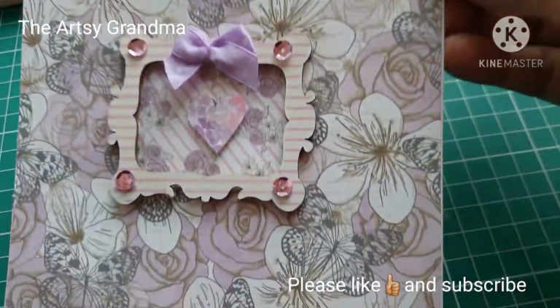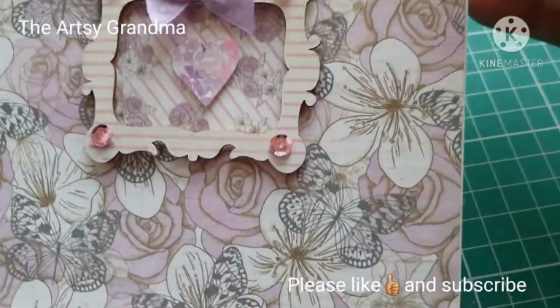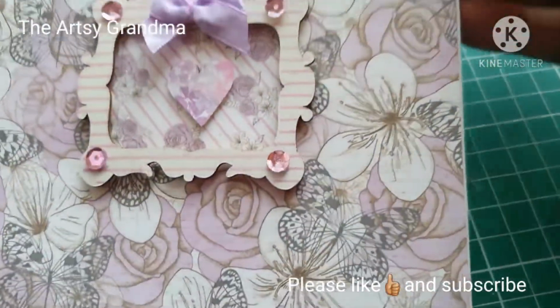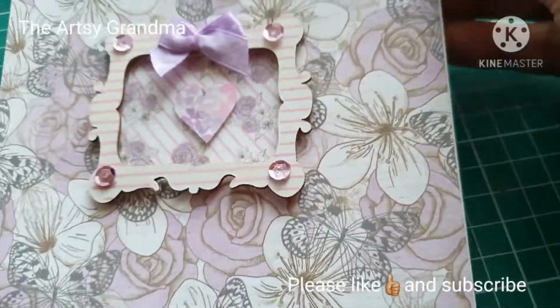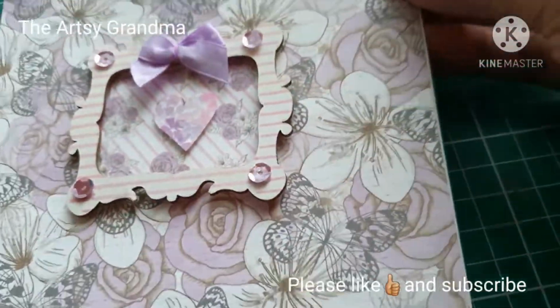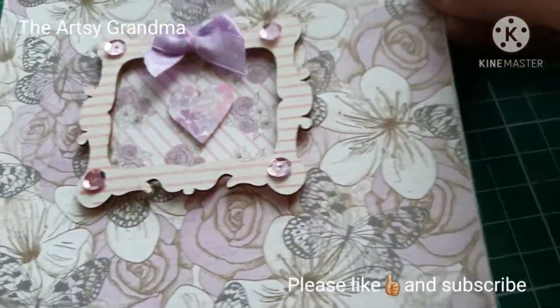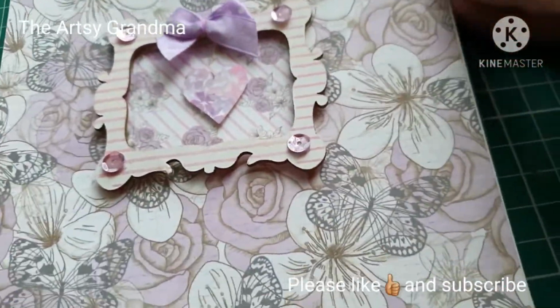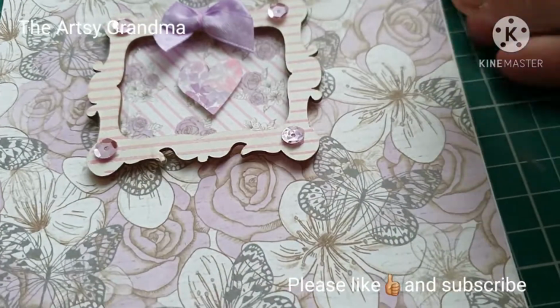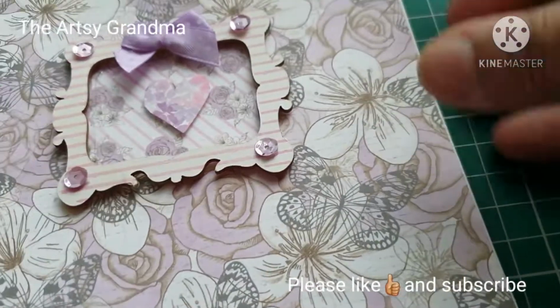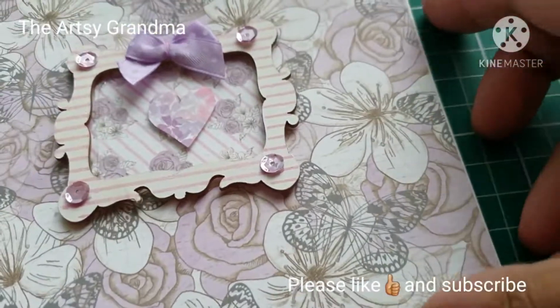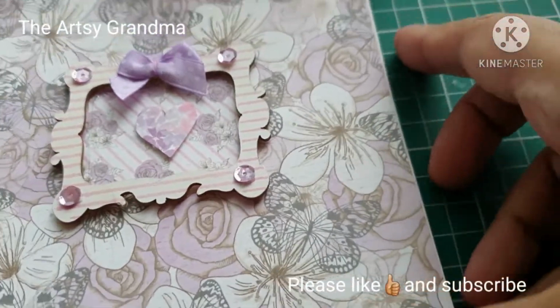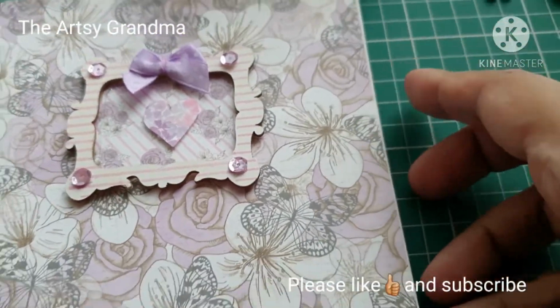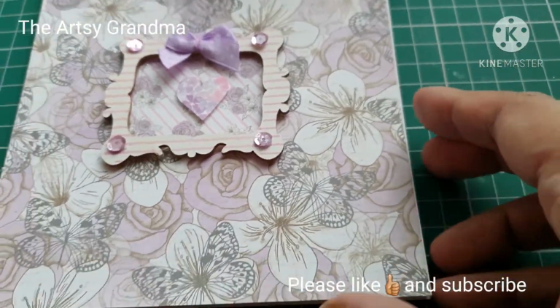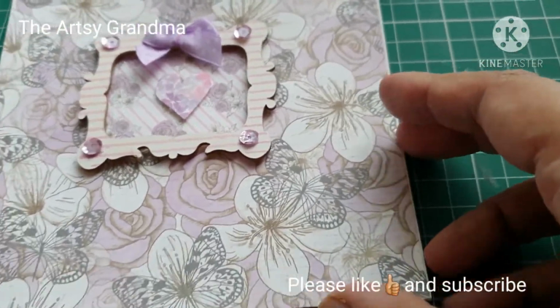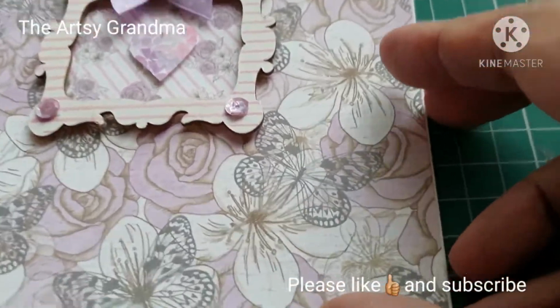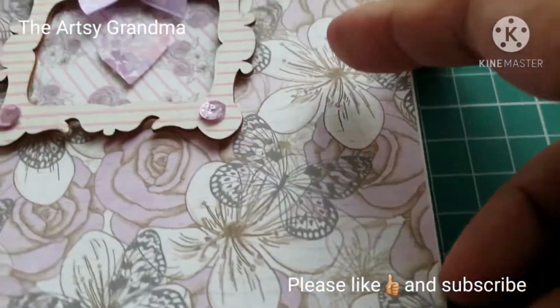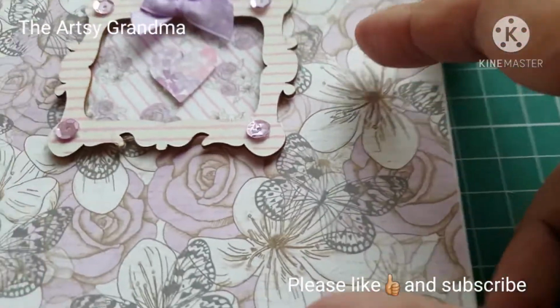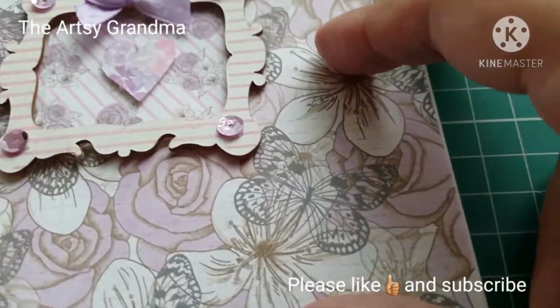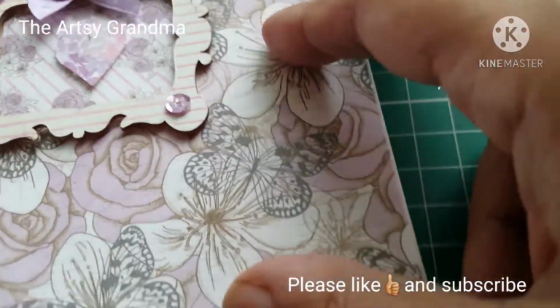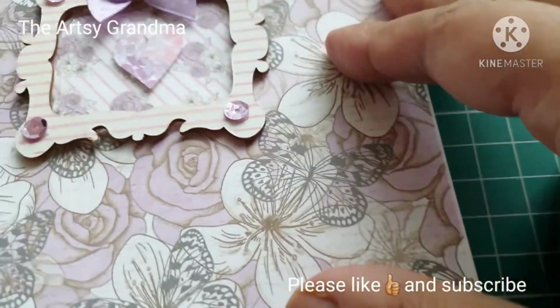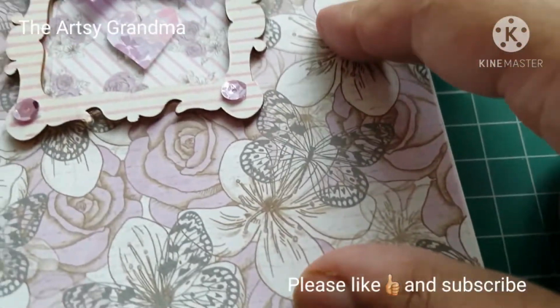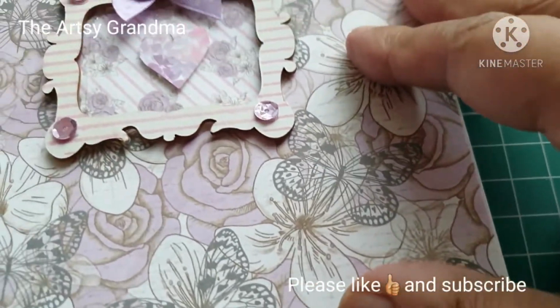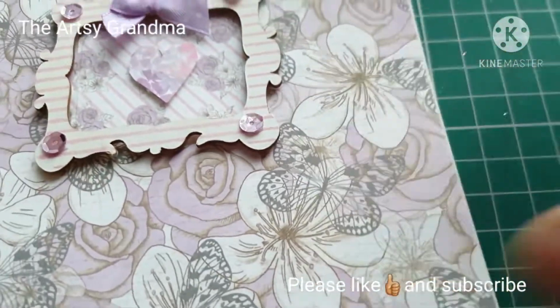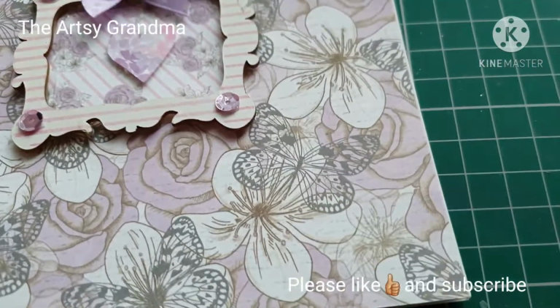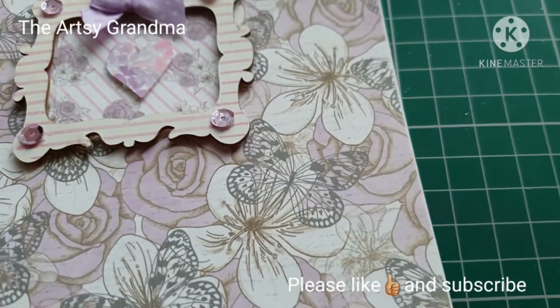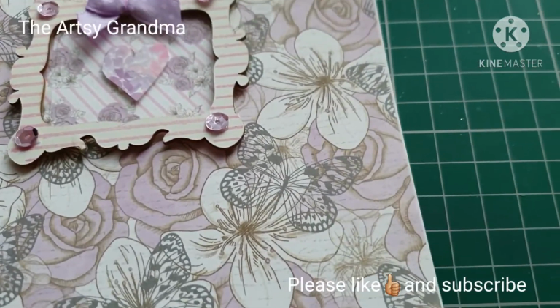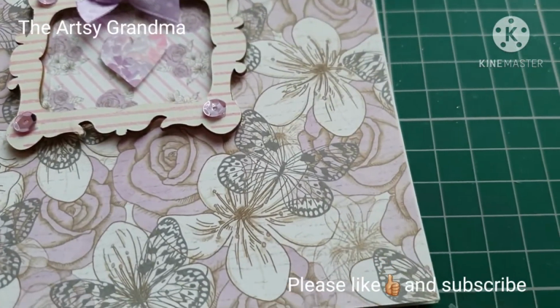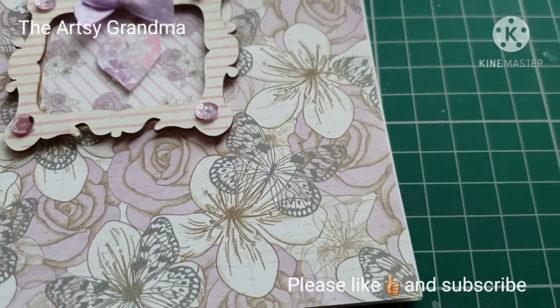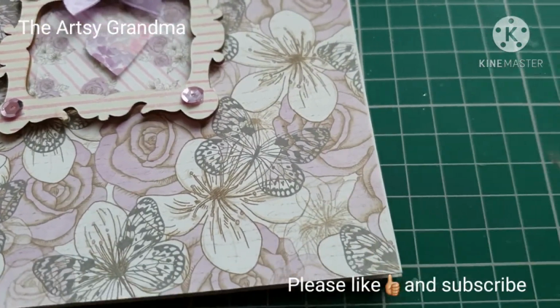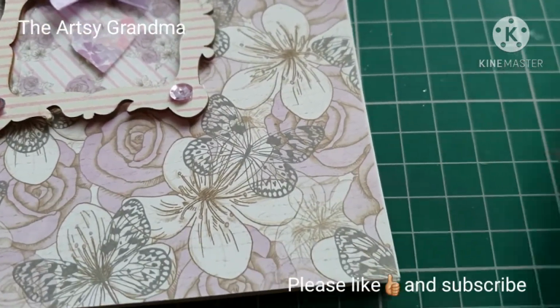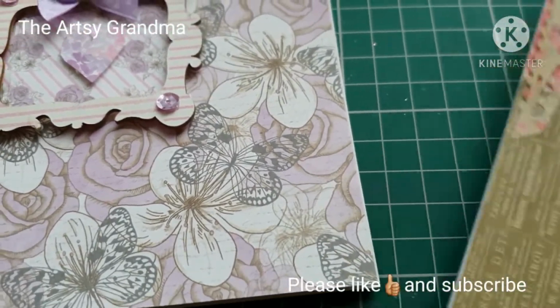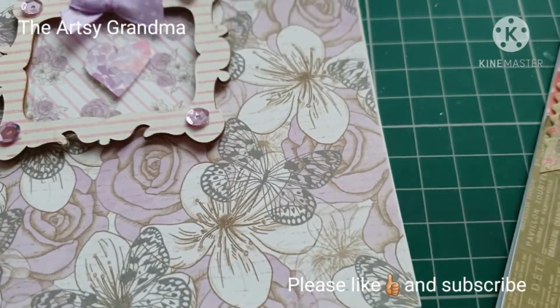Pinks and purples are my favourite colours and I like teals as well, but the two I've used today are pinks and purples.